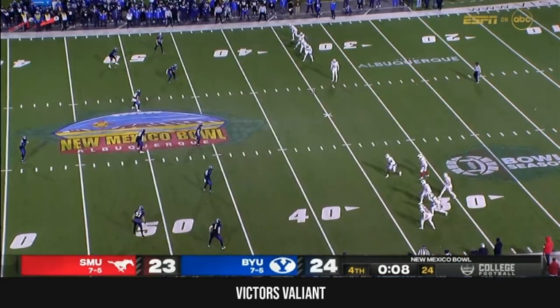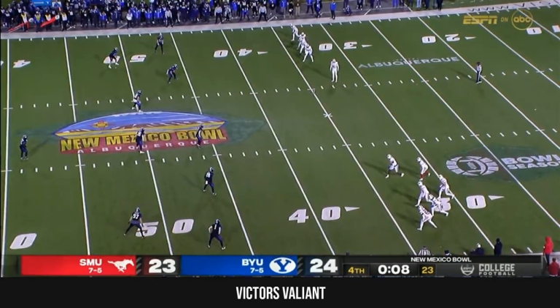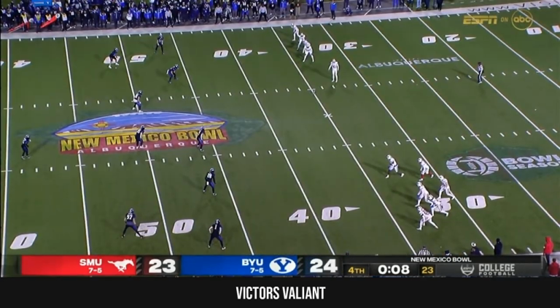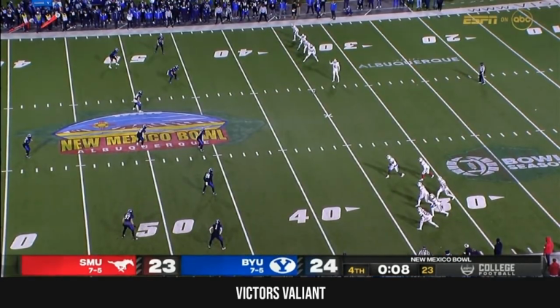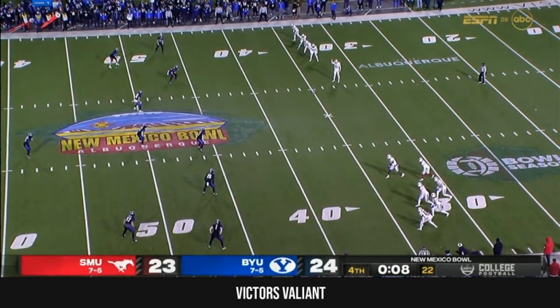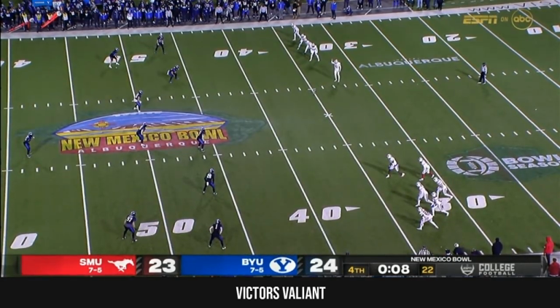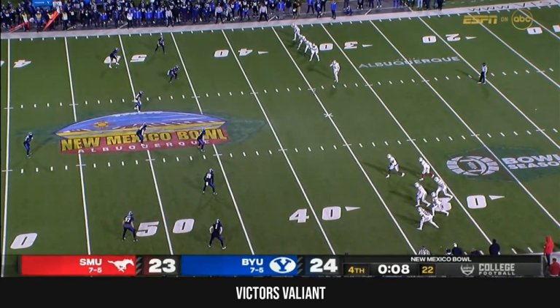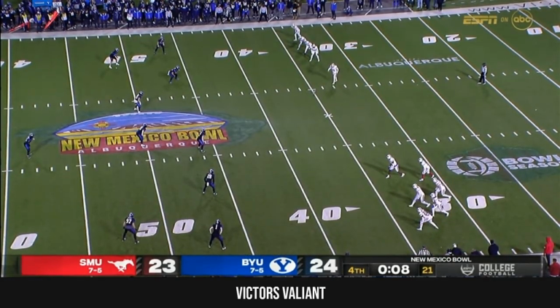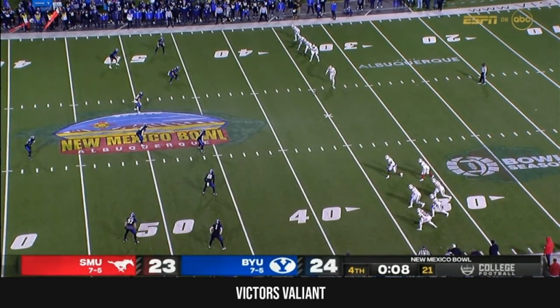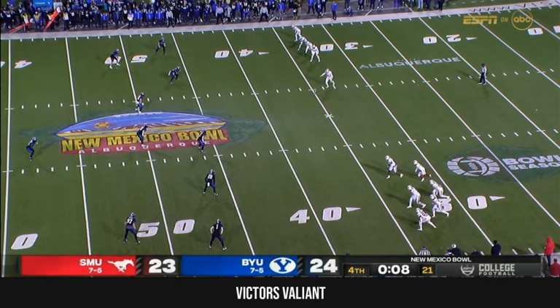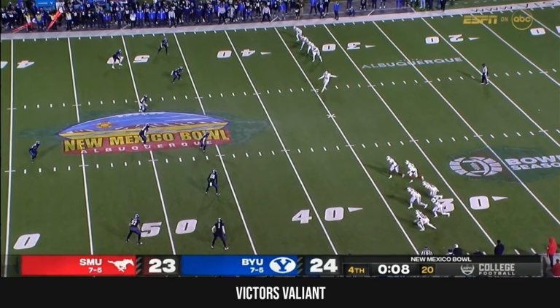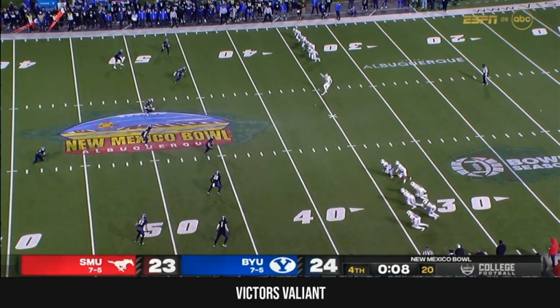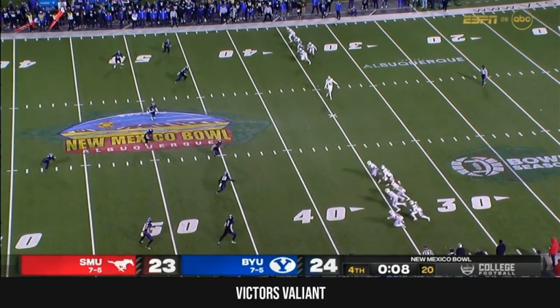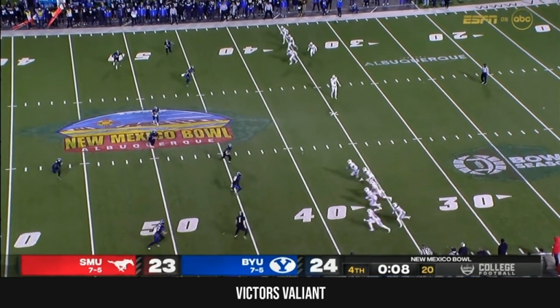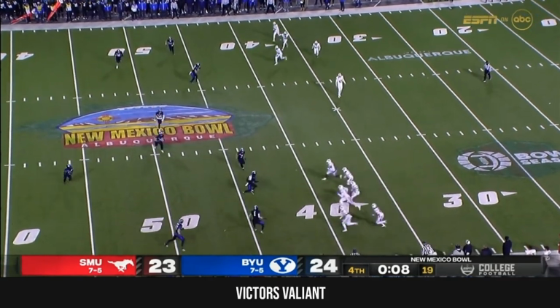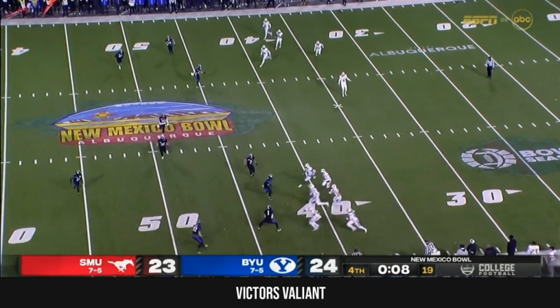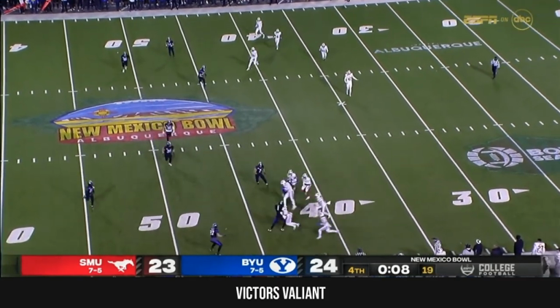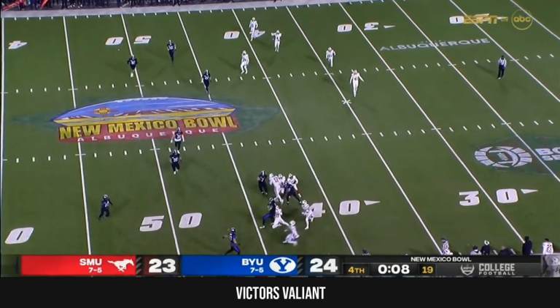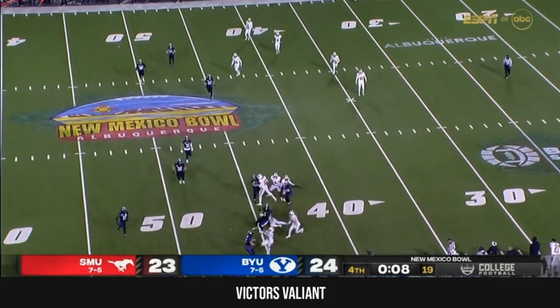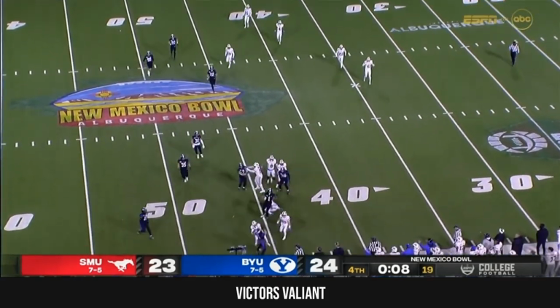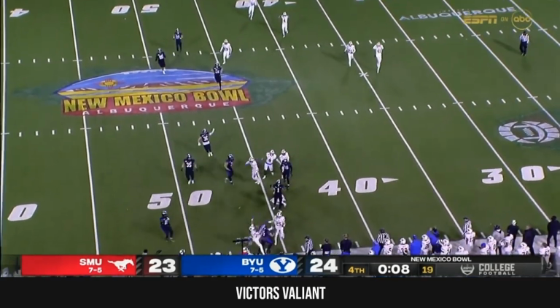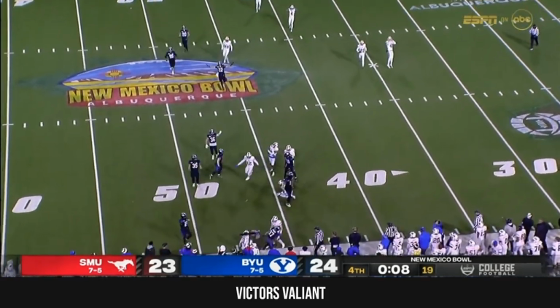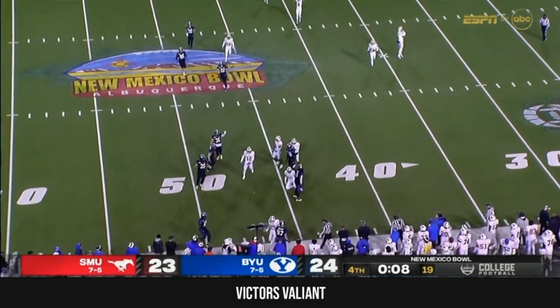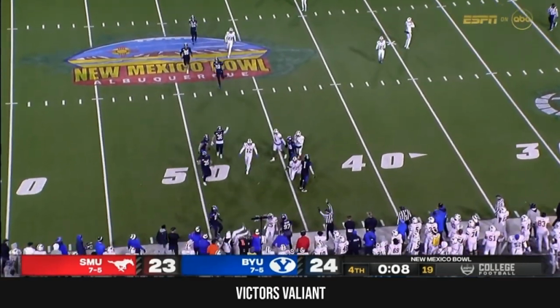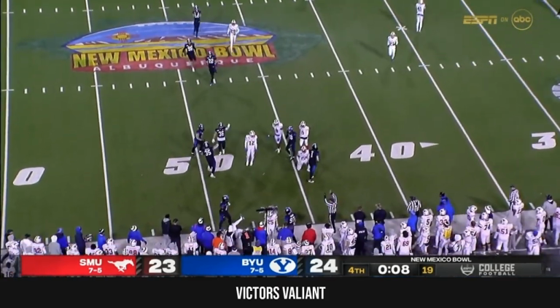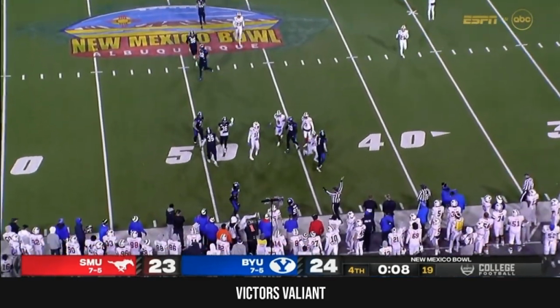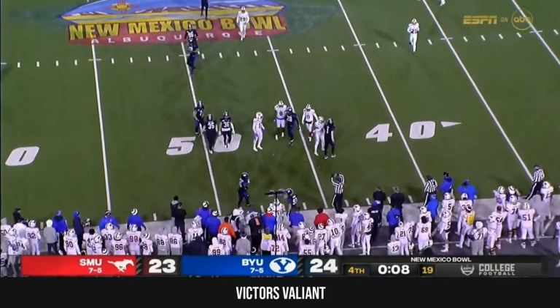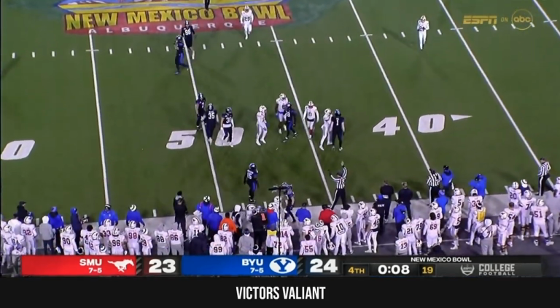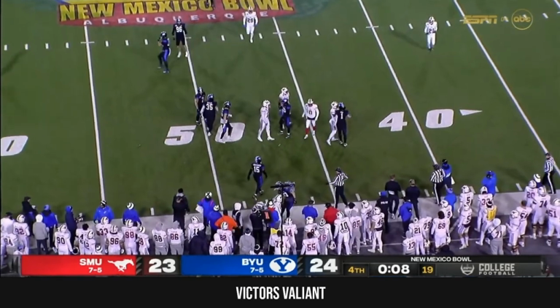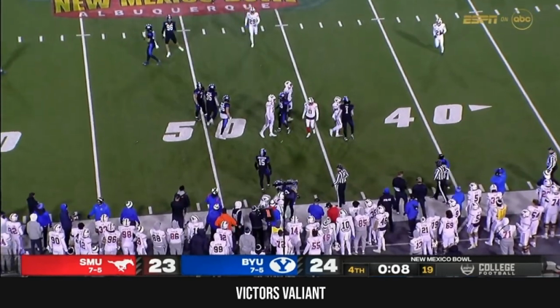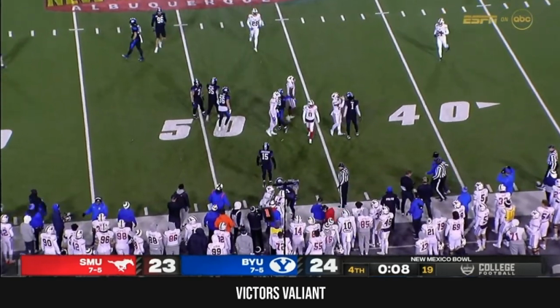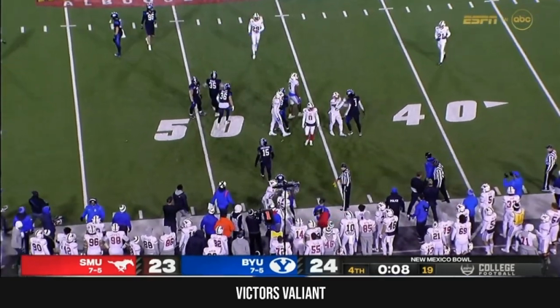Eight seconds — Colin Rodgers will put it in play for SMU. Ball's in the air and out of bounds, and BYU's going to have the ball.